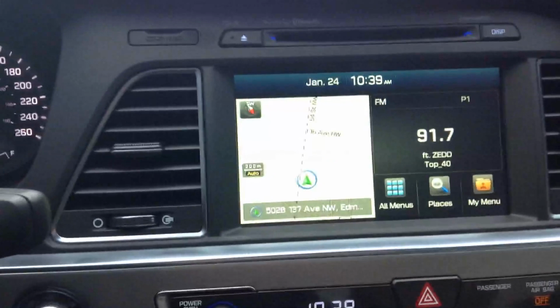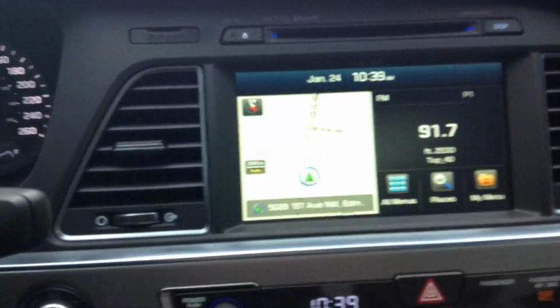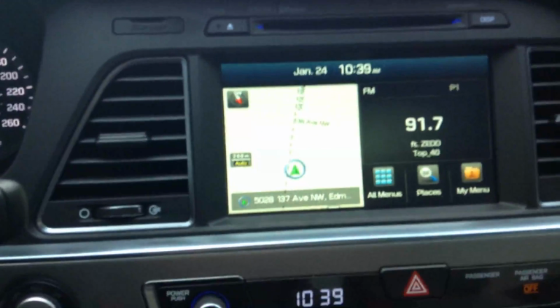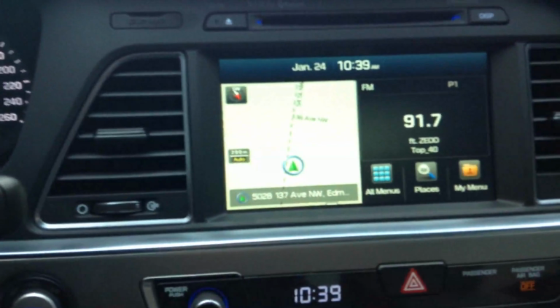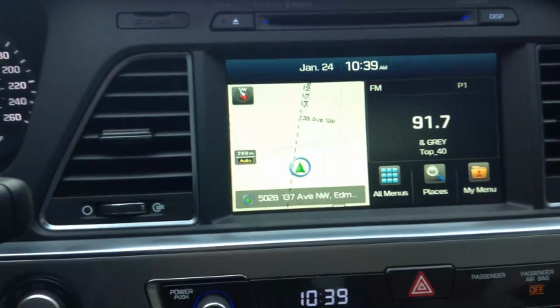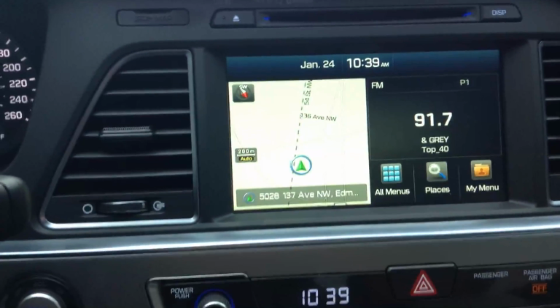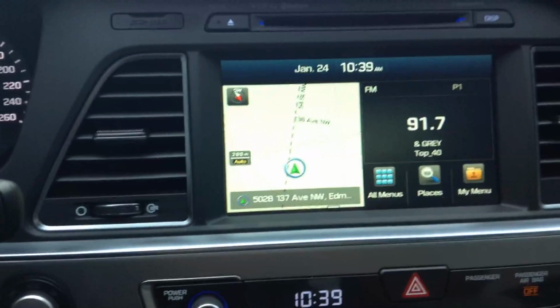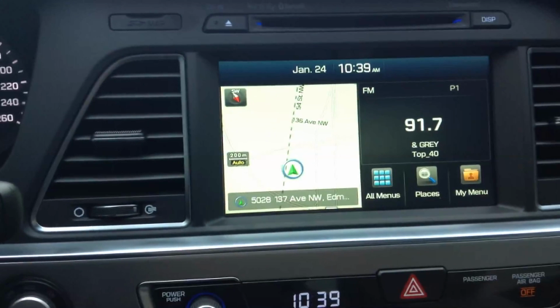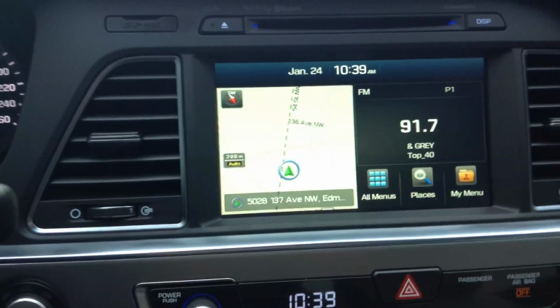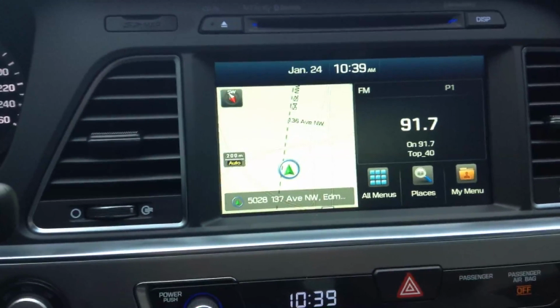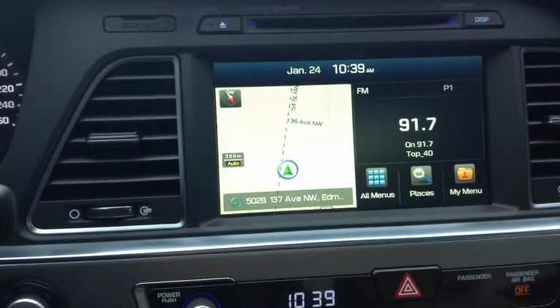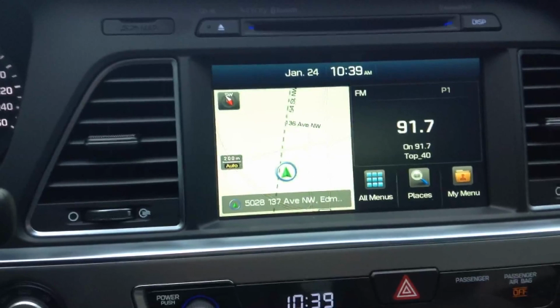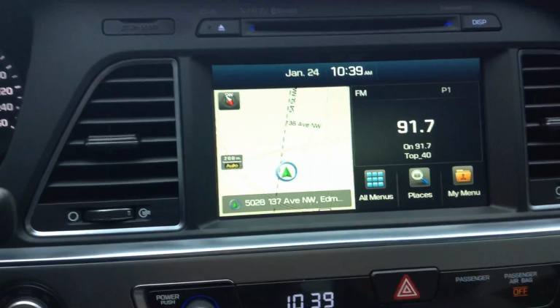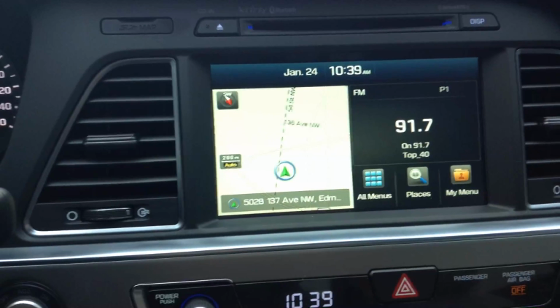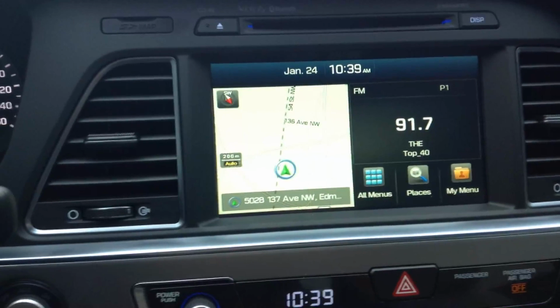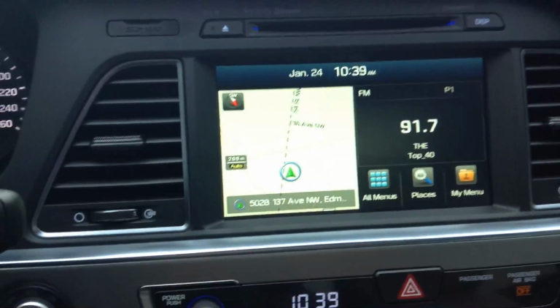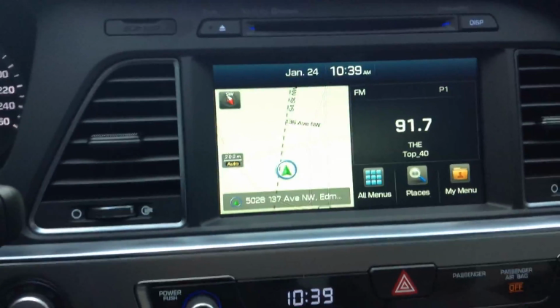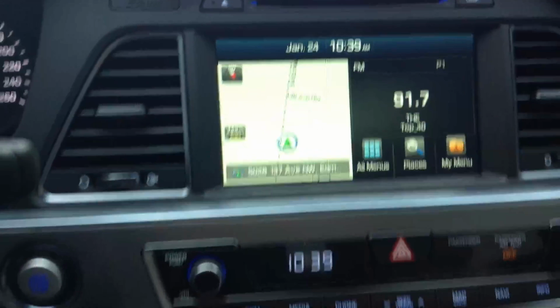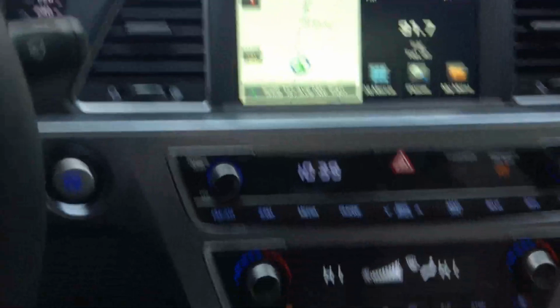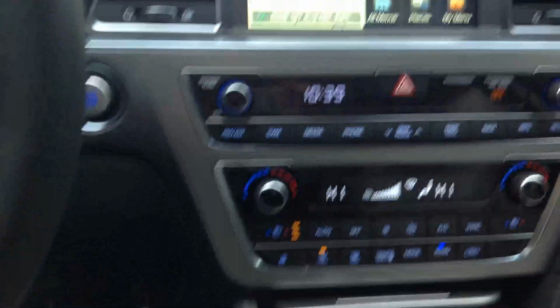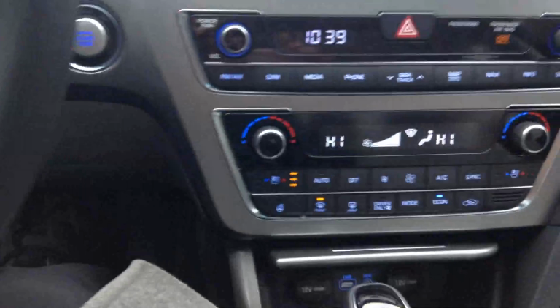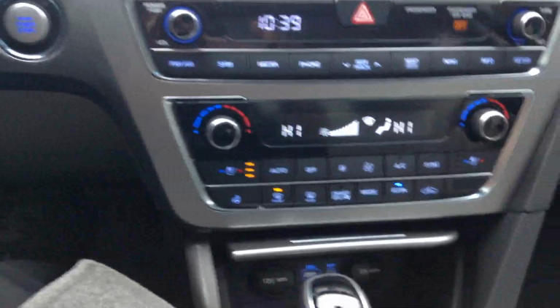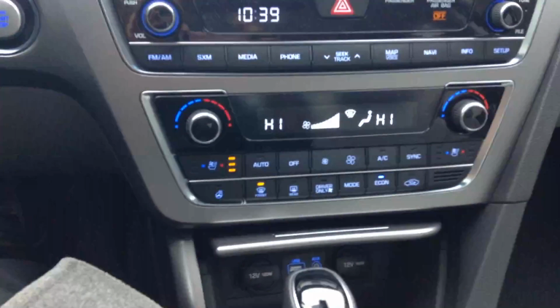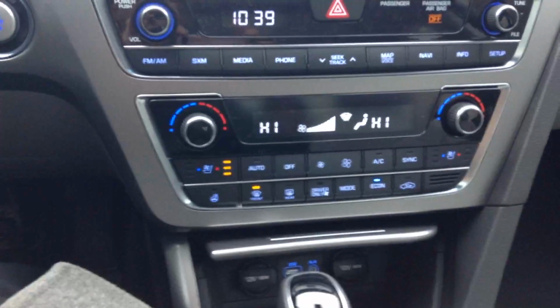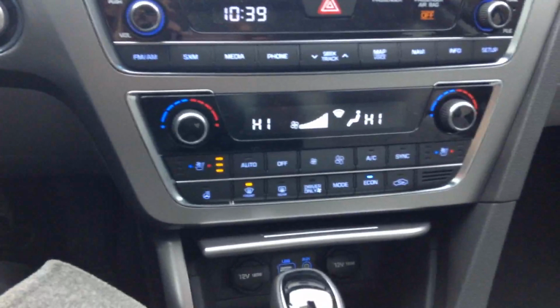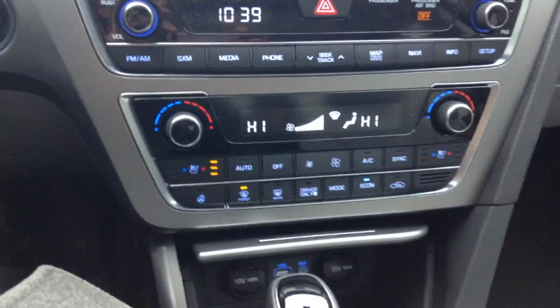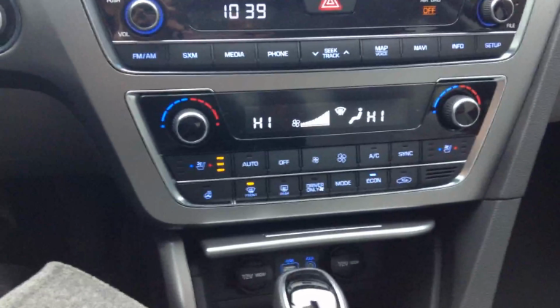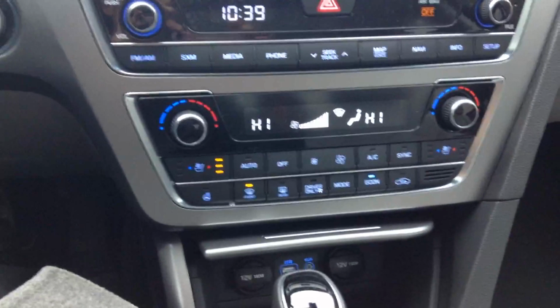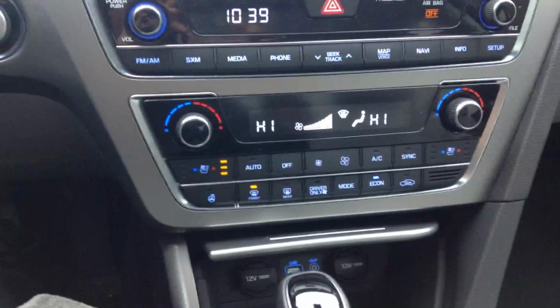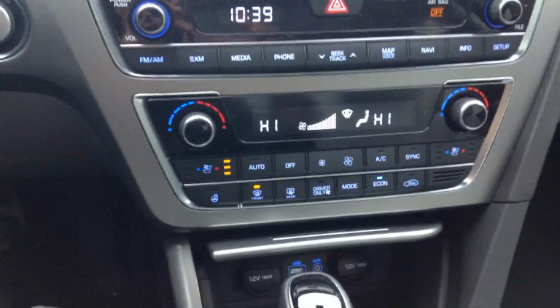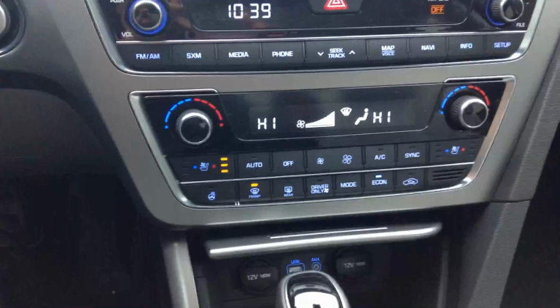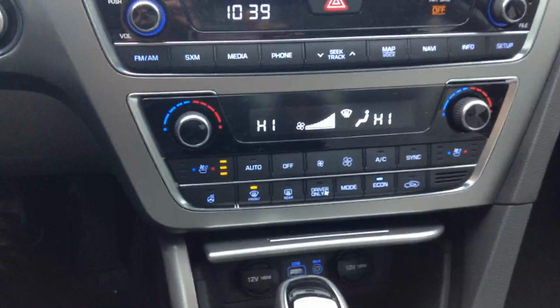Full navigation with Infinity sound system, including AM, FM, and XM satellite radio. Dual zone climate controls, heated seats, and ventilated seats.